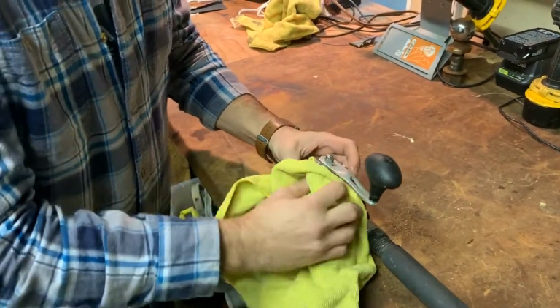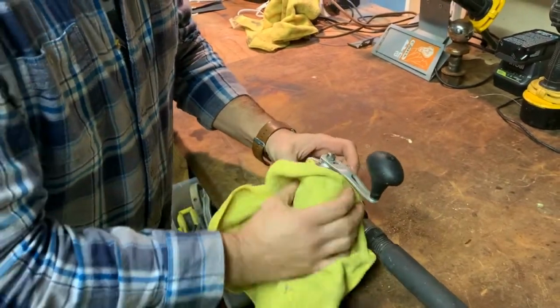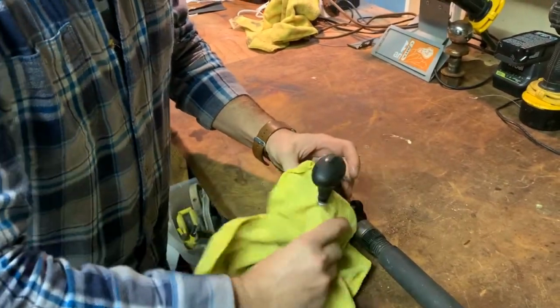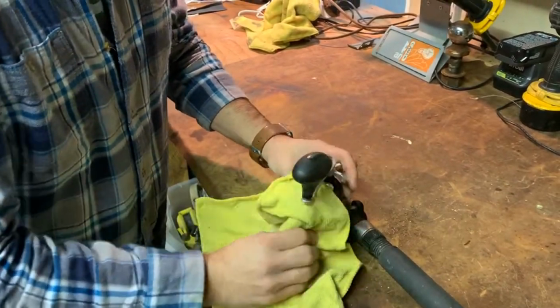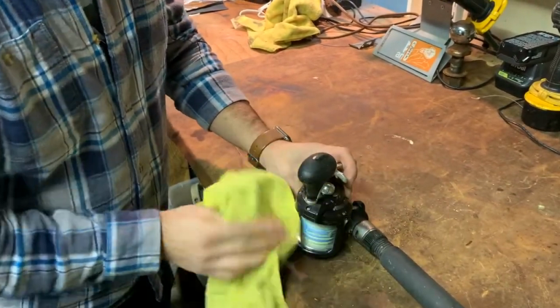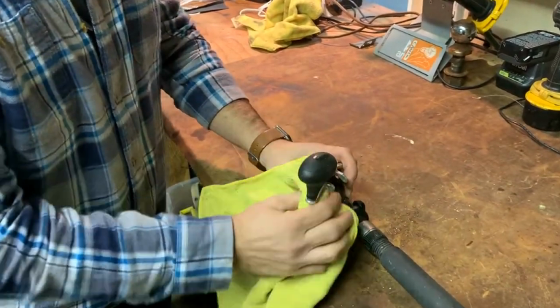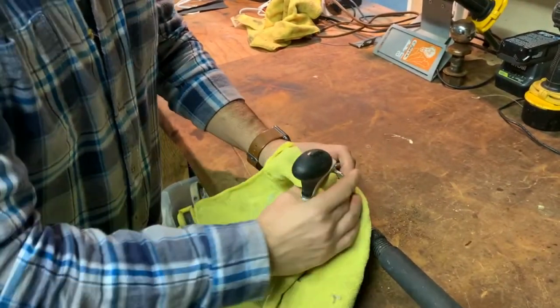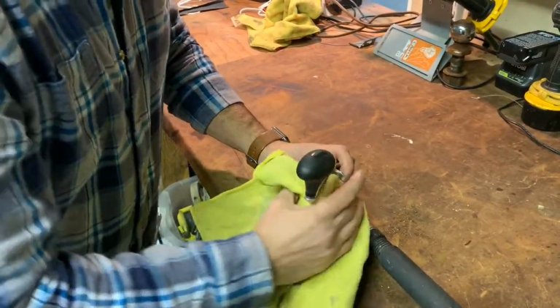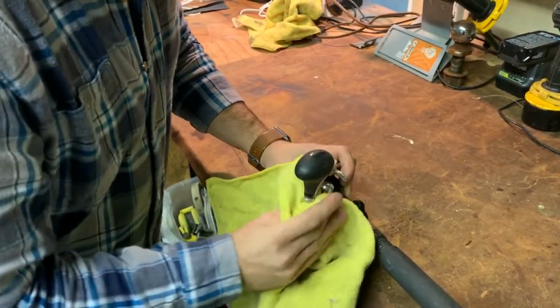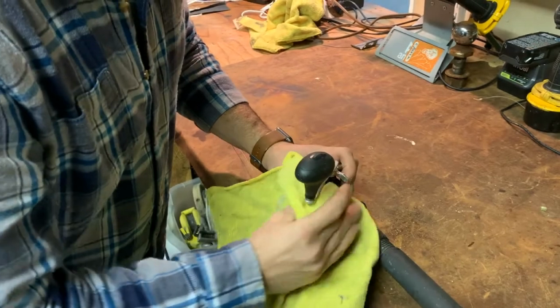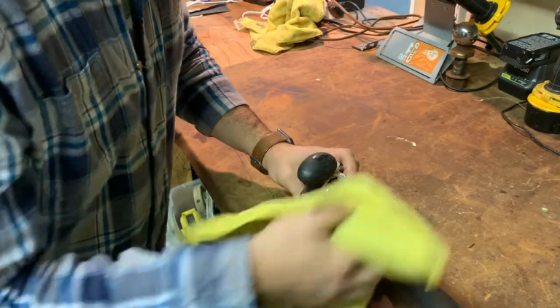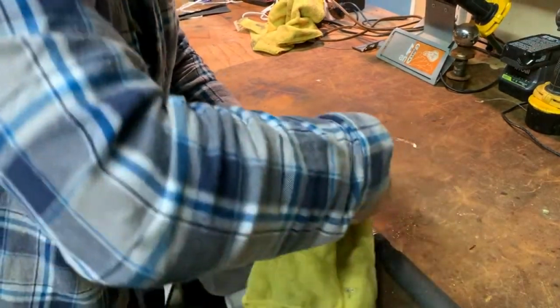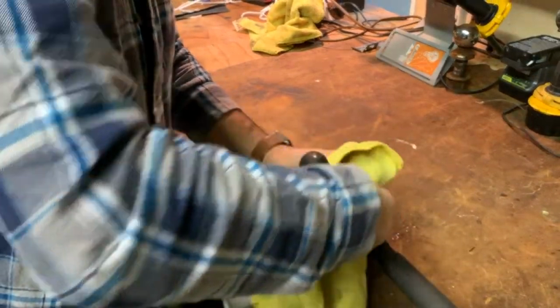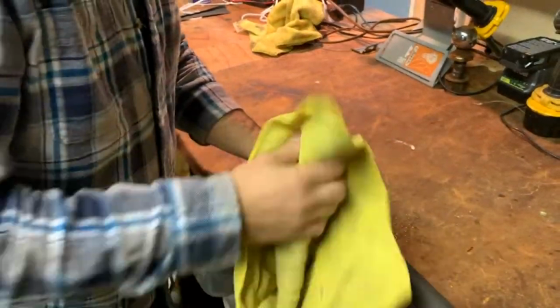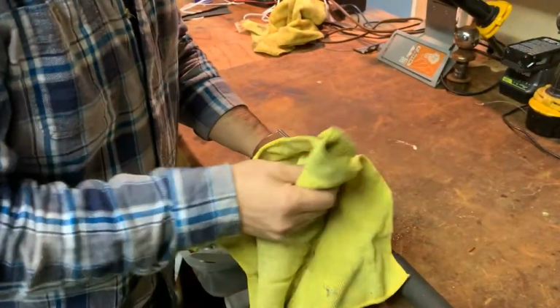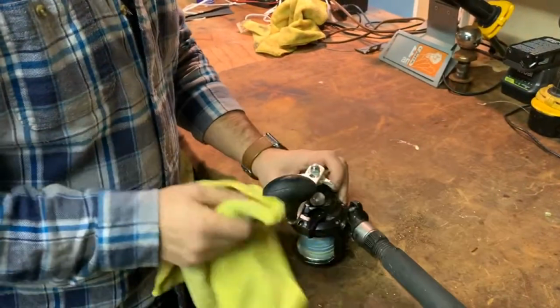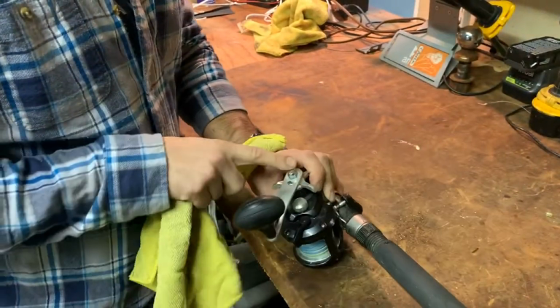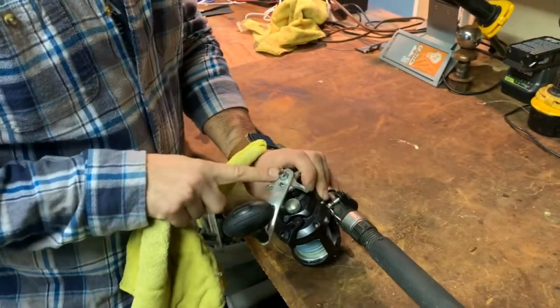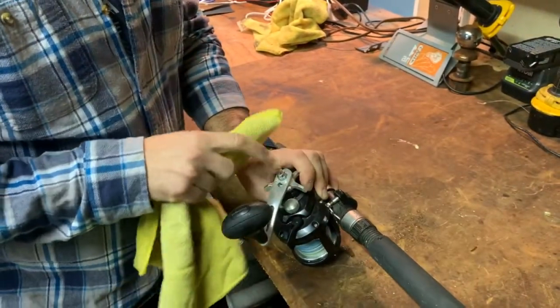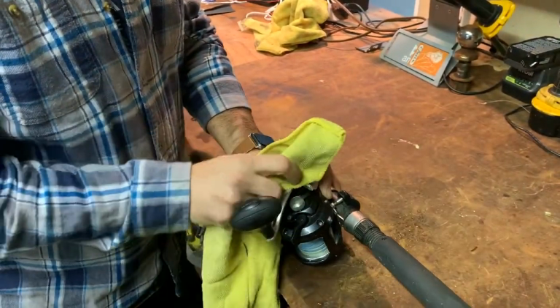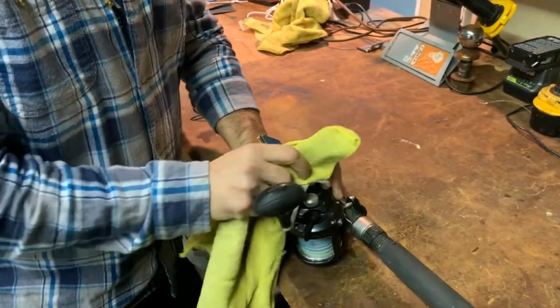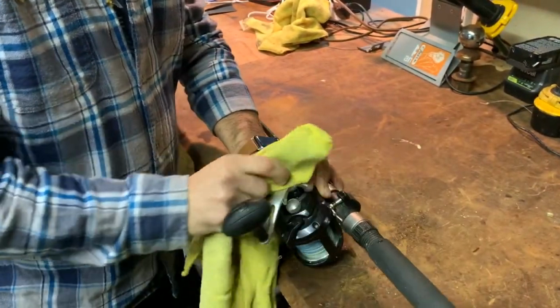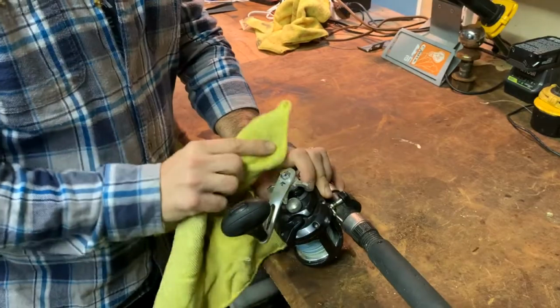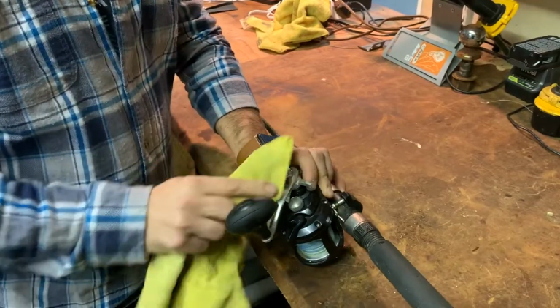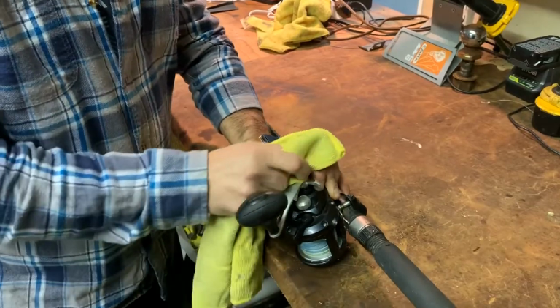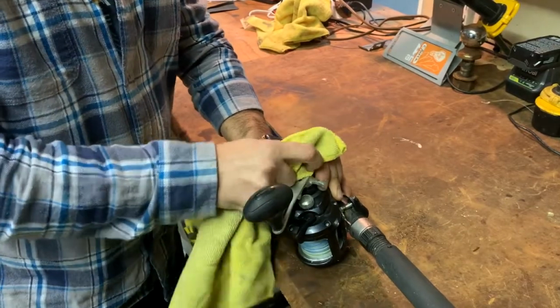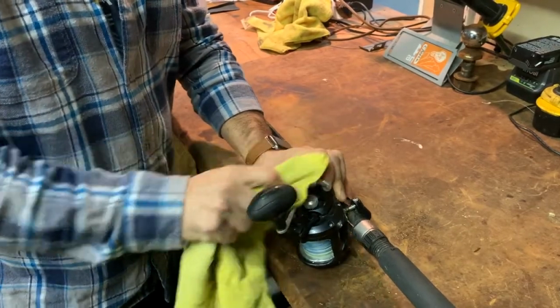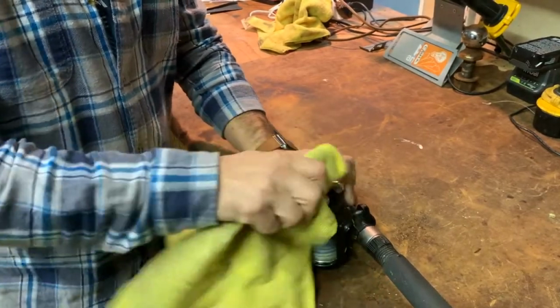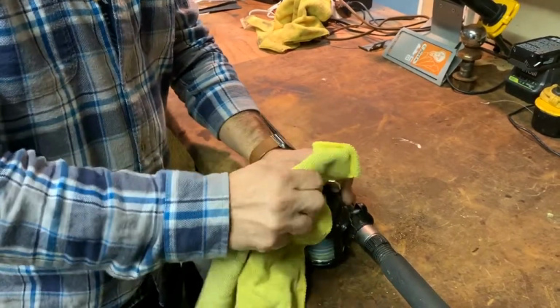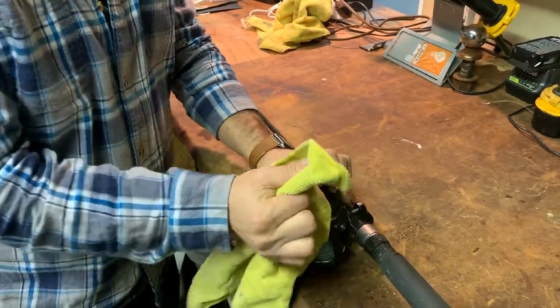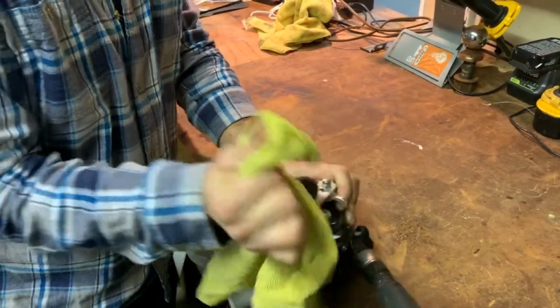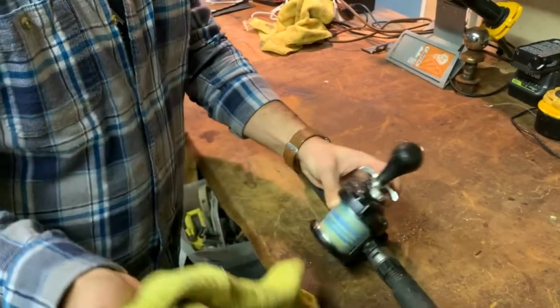It feels good in hand, it's light. It definitely sometimes after a day of reeling this you get tired. There are two reel handle positions and I have it on the farther position — it definitely just felt better to me throughout the year.